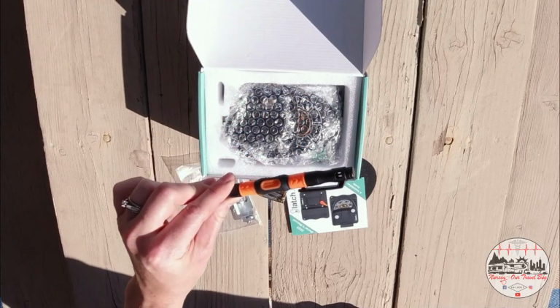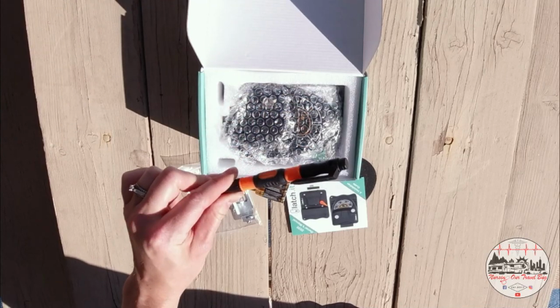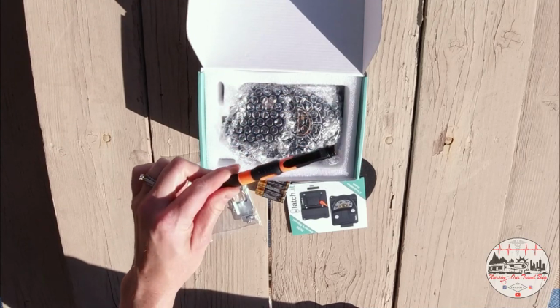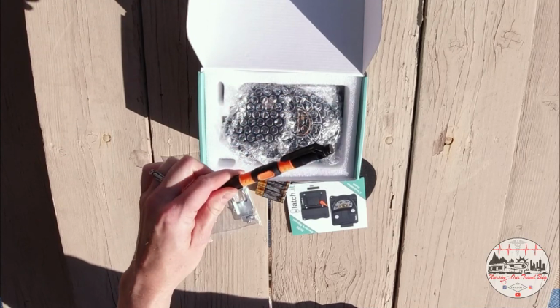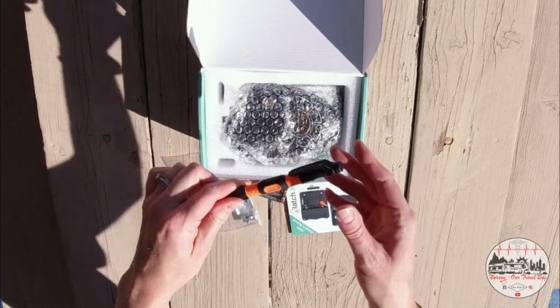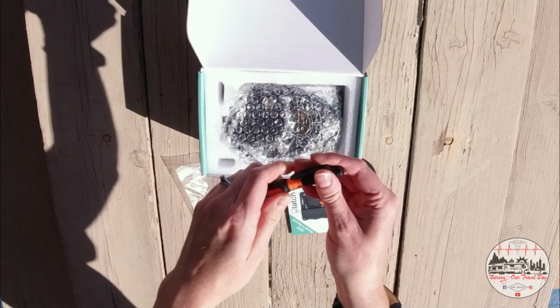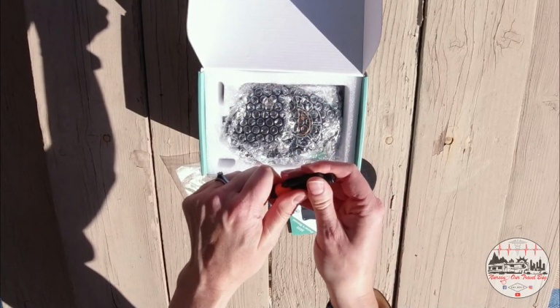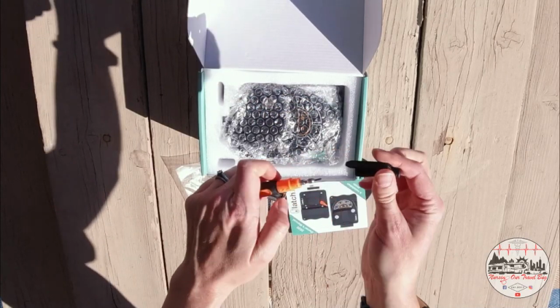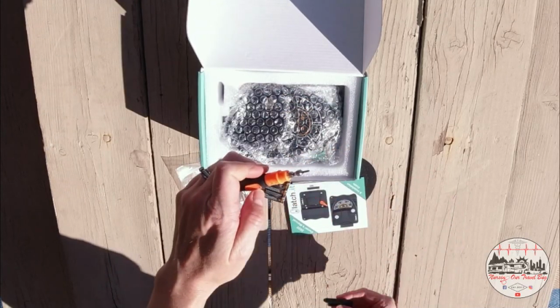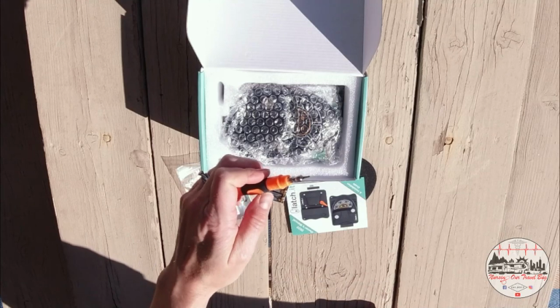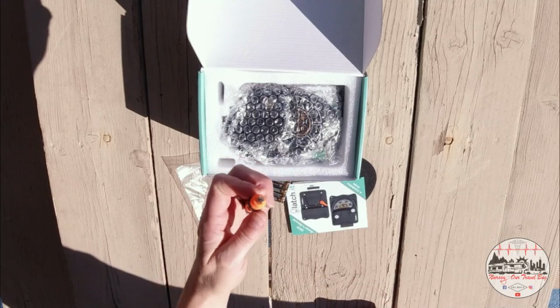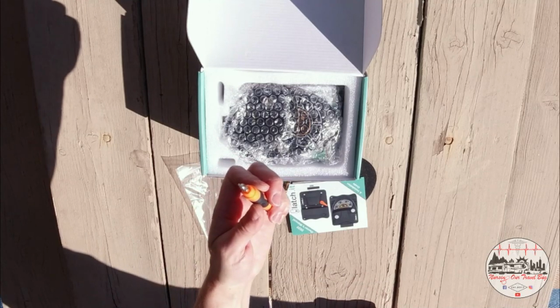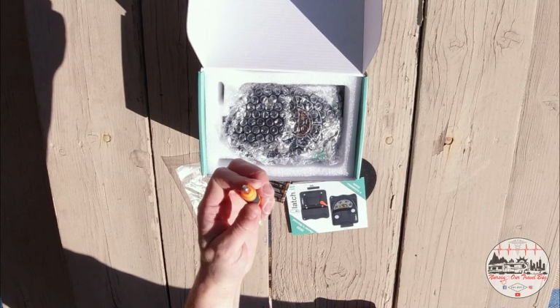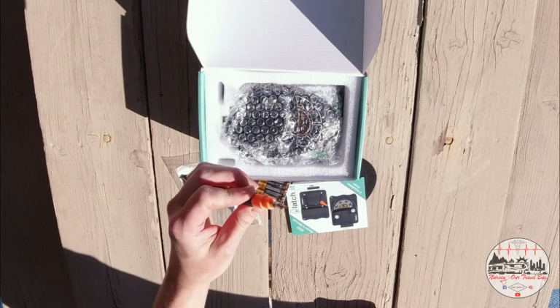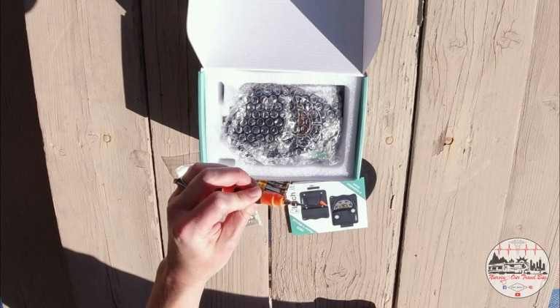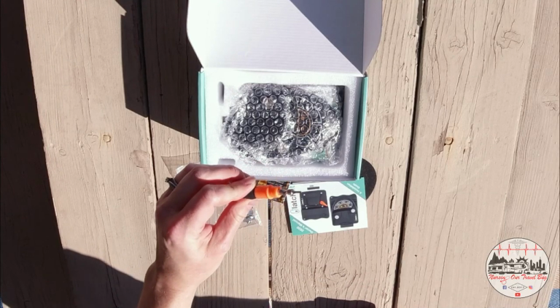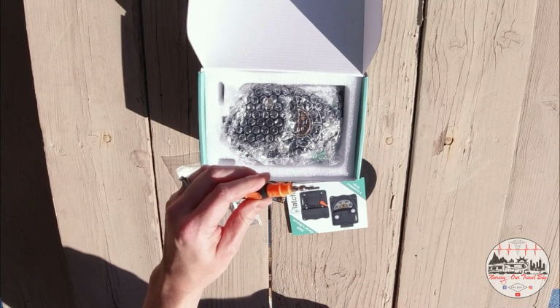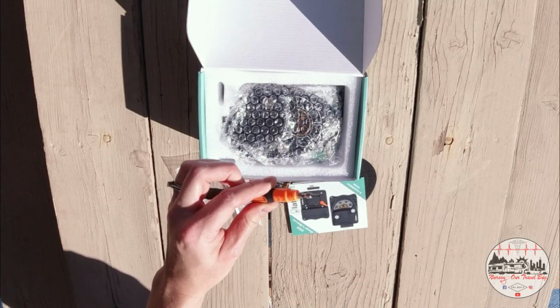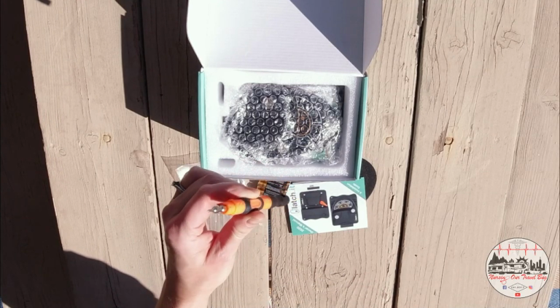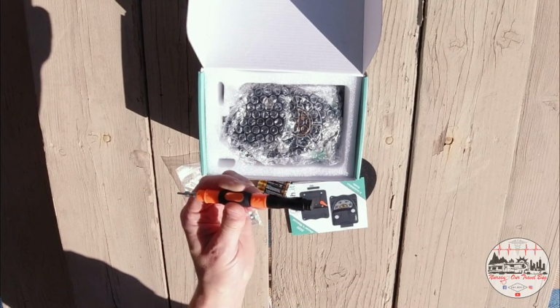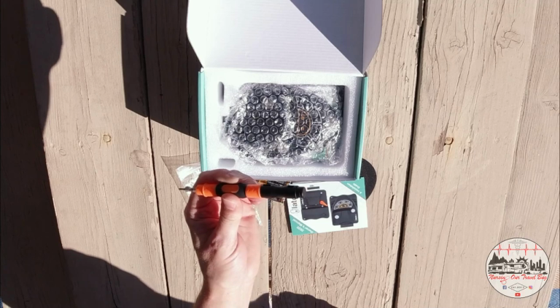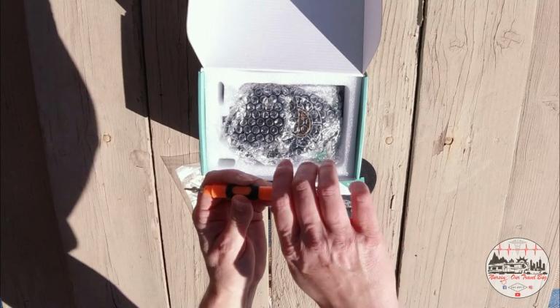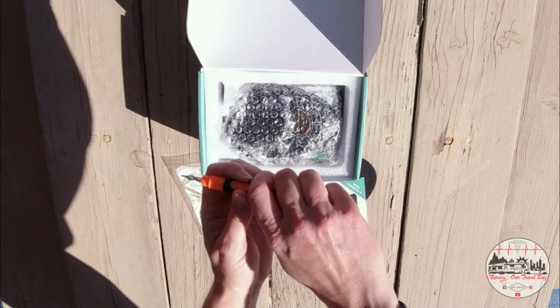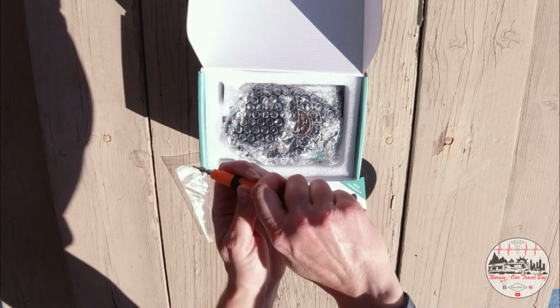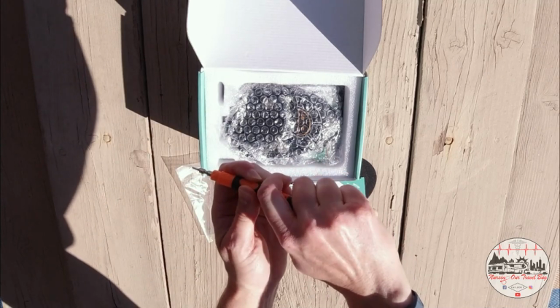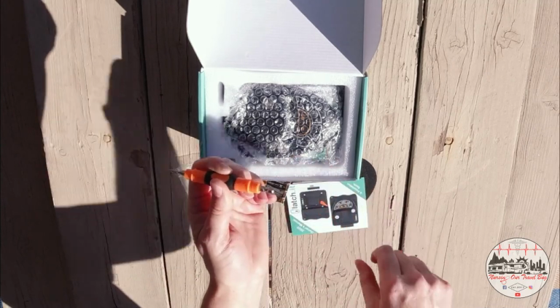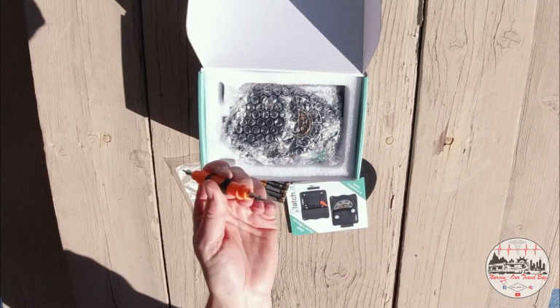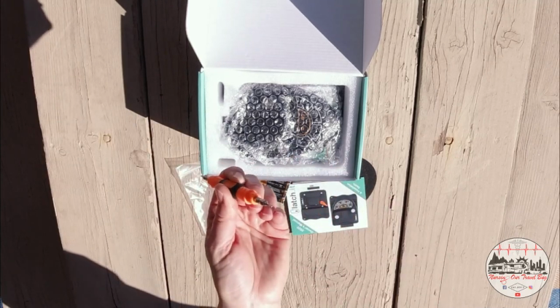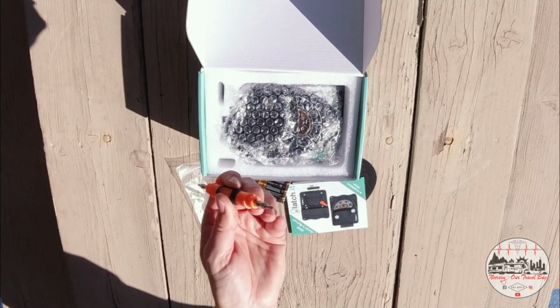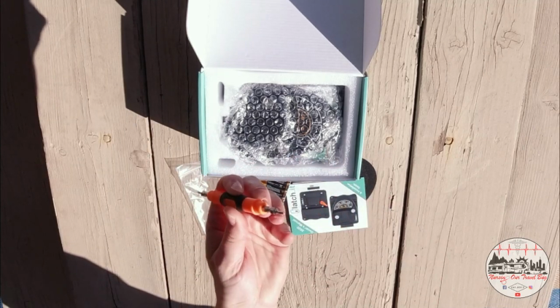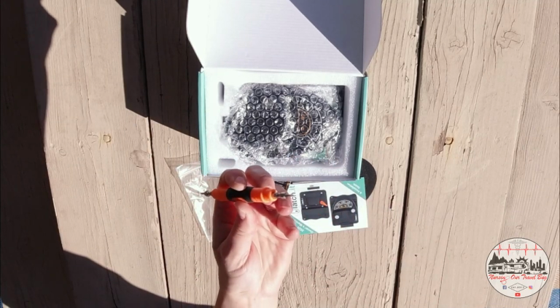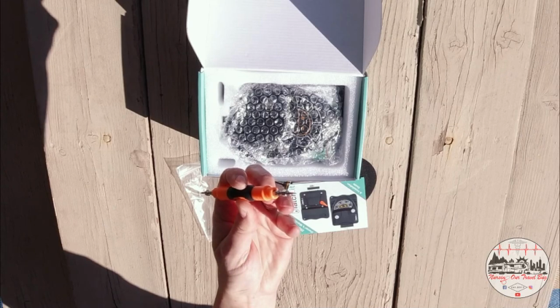Next is this handy dandy little pen-looking device. Once you open the cap, you'll see it actually is a teeny tiny Phillips head screwdriver on one side and a flat head screwdriver on the other. You don't even have to go find your own tools.